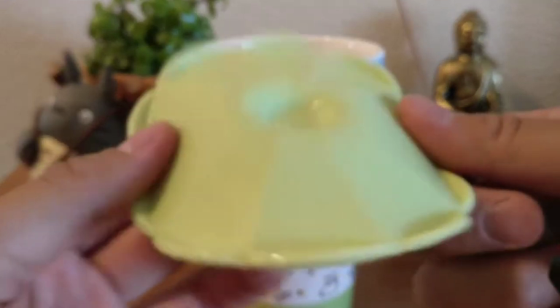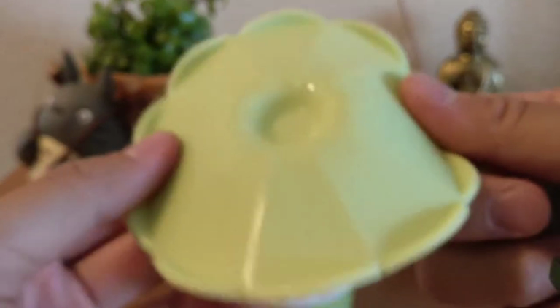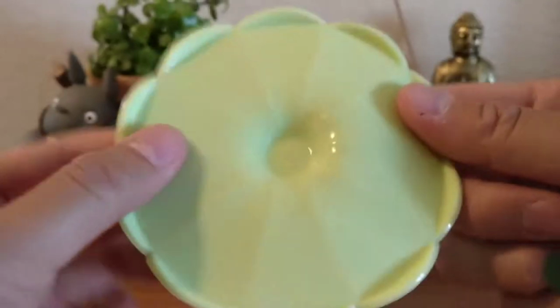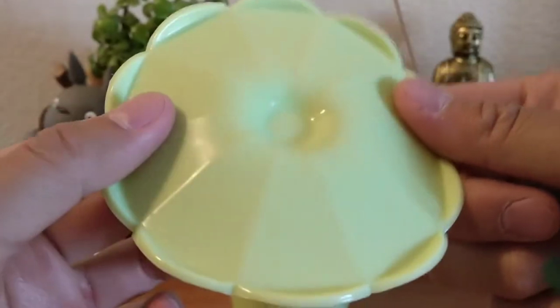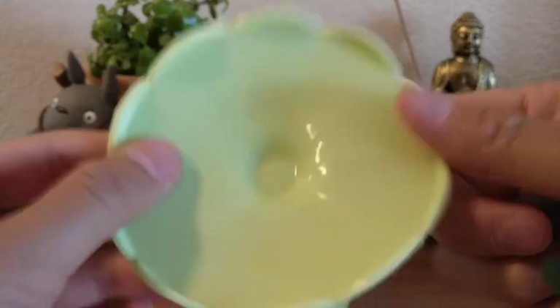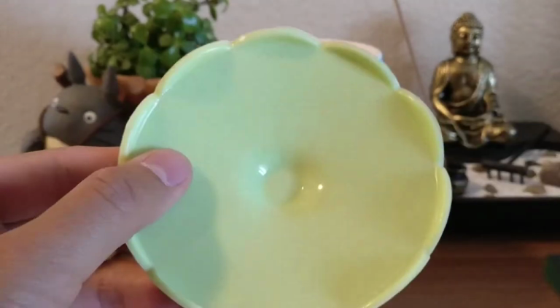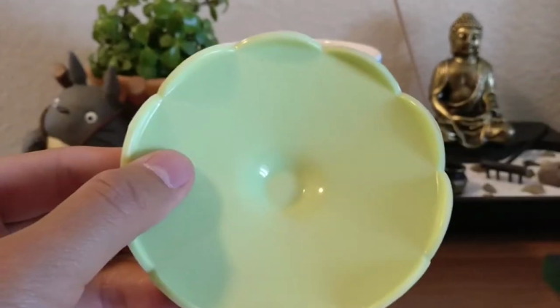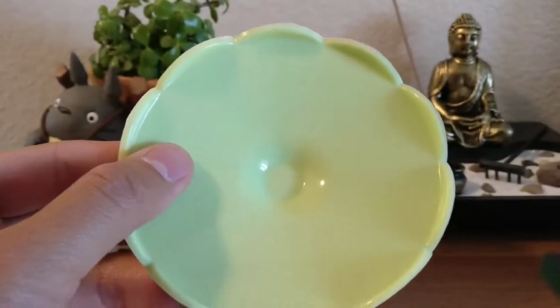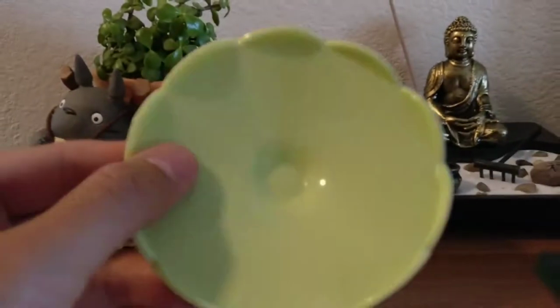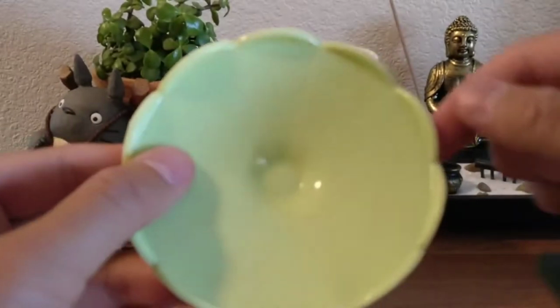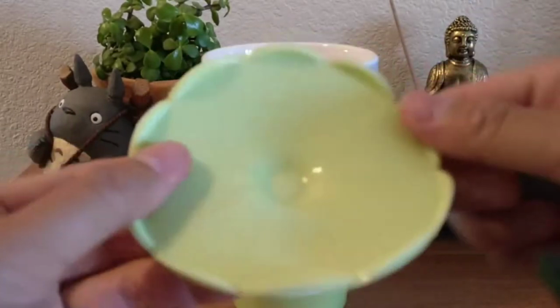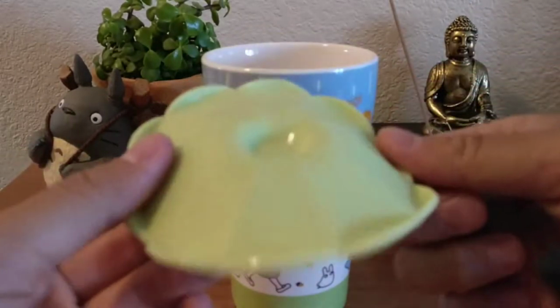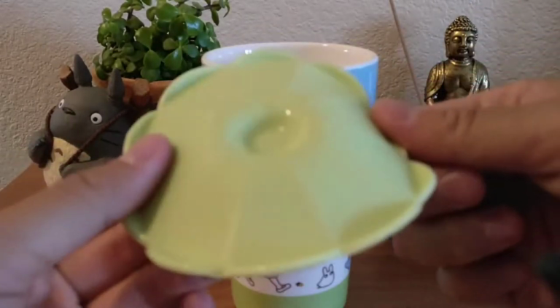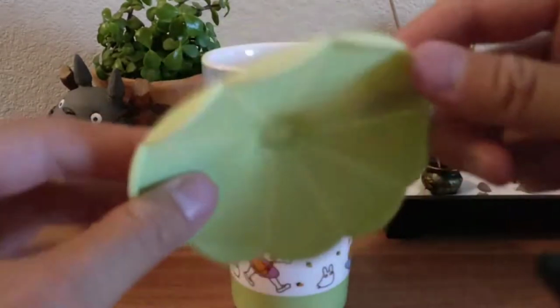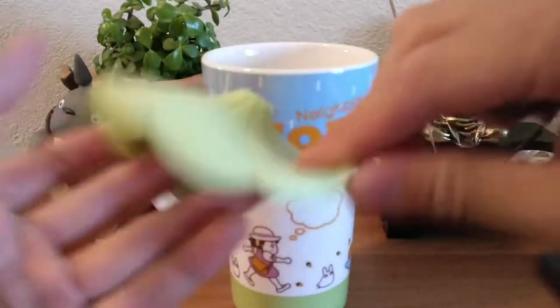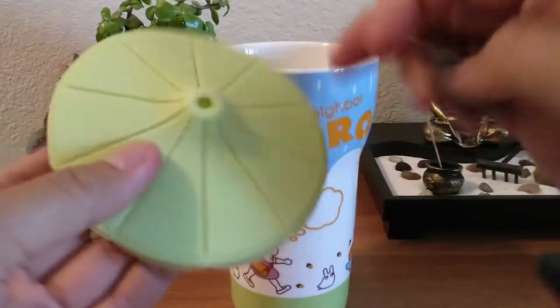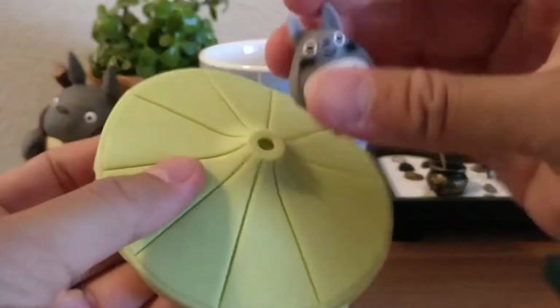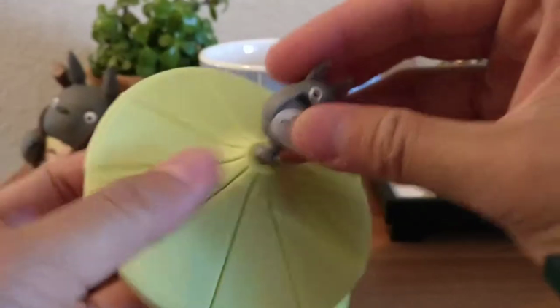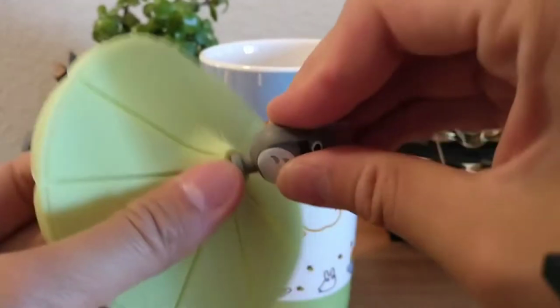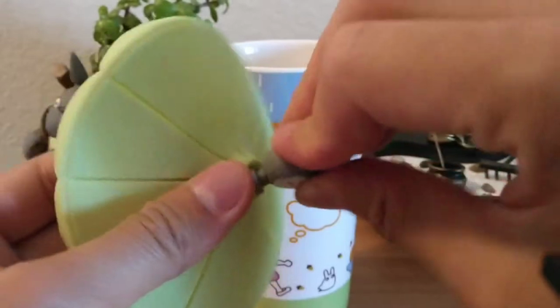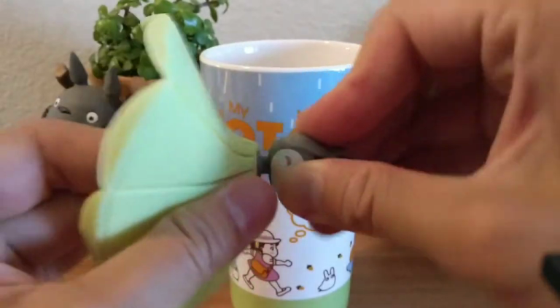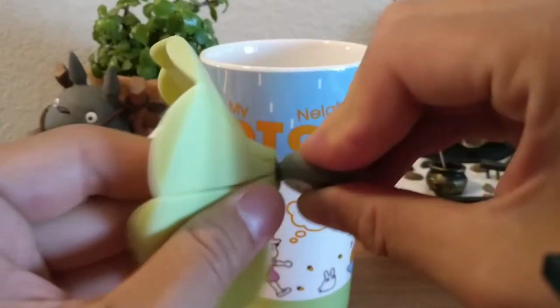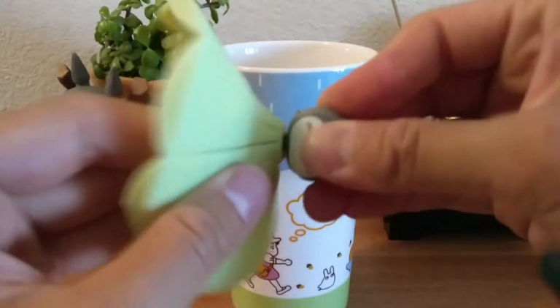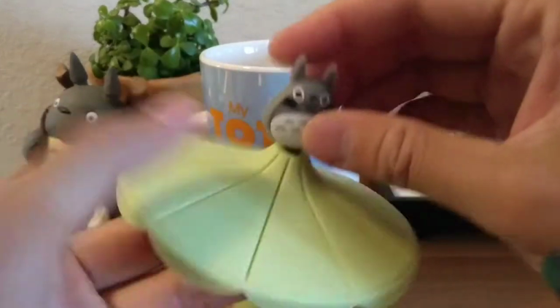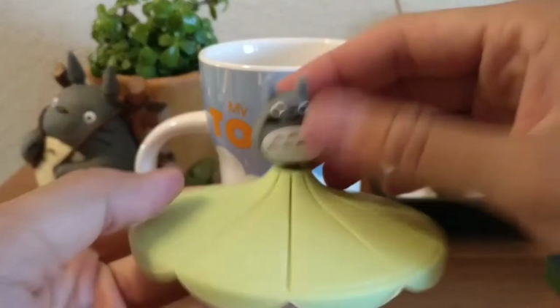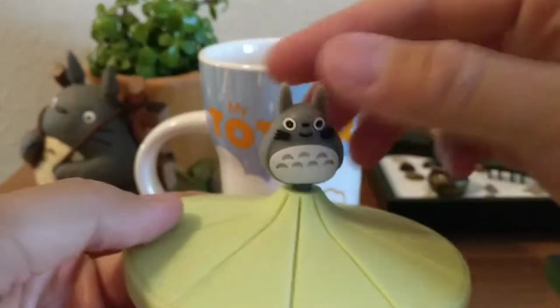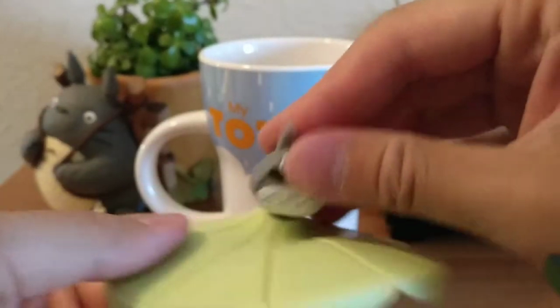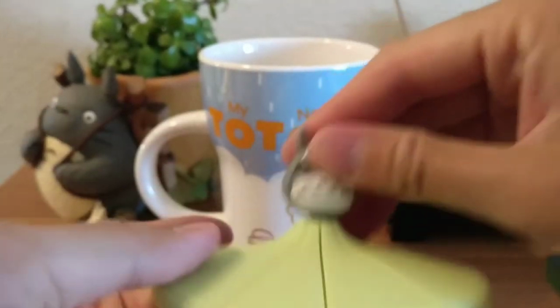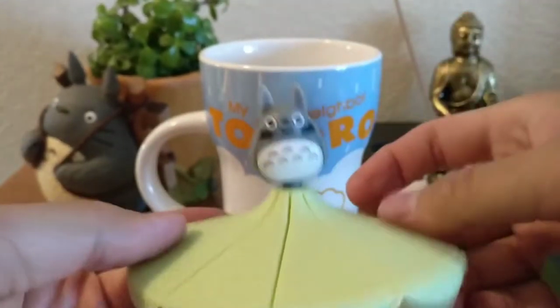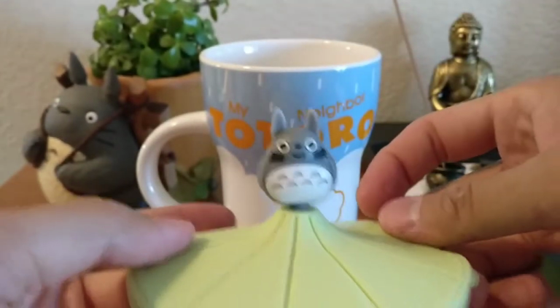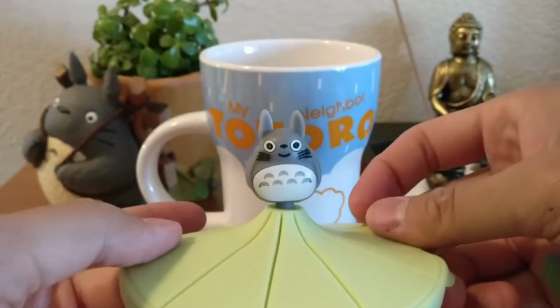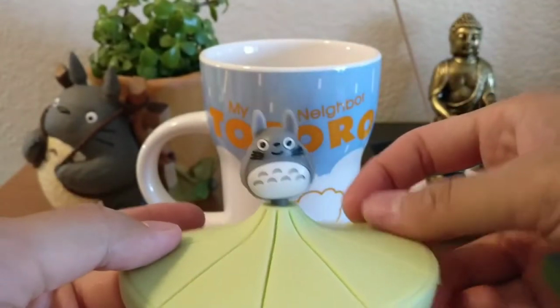Is it squishy? Let me try and zoom in on that. You push them in, and then voila.